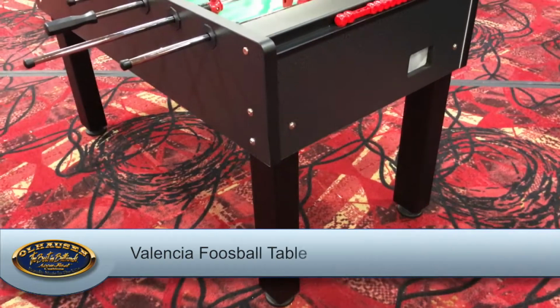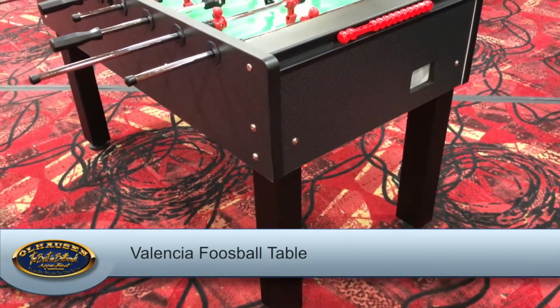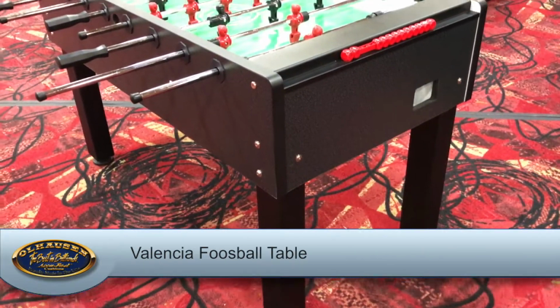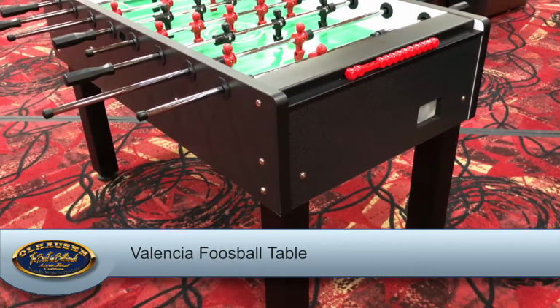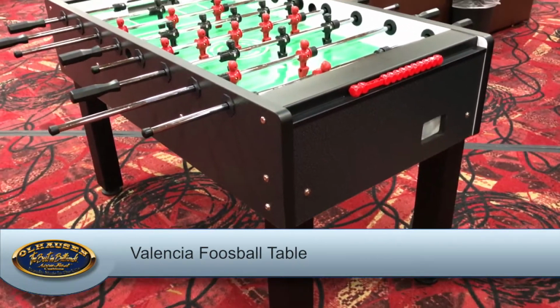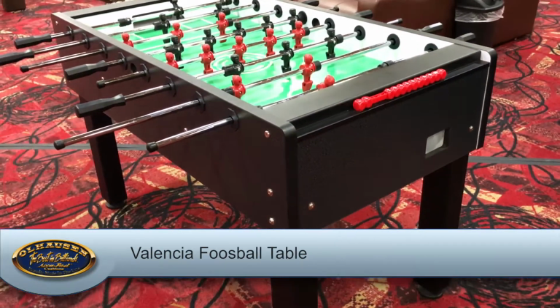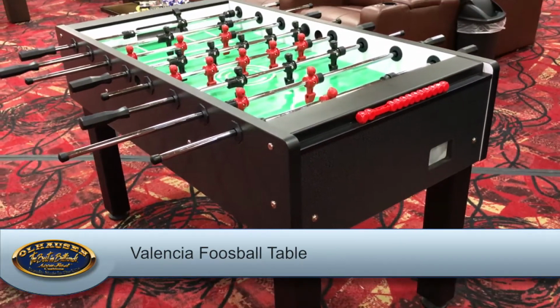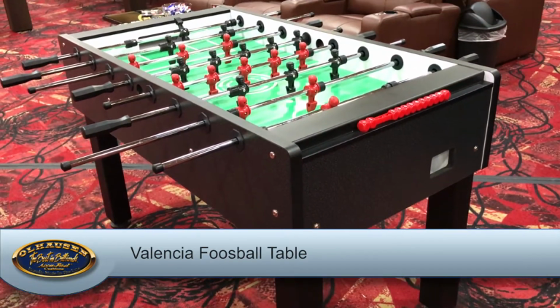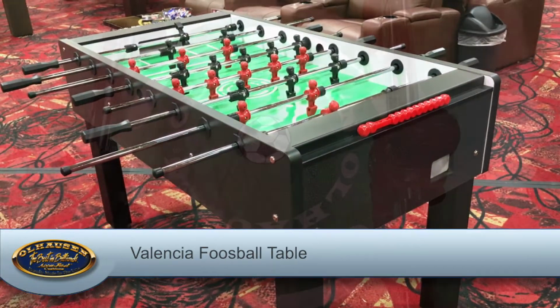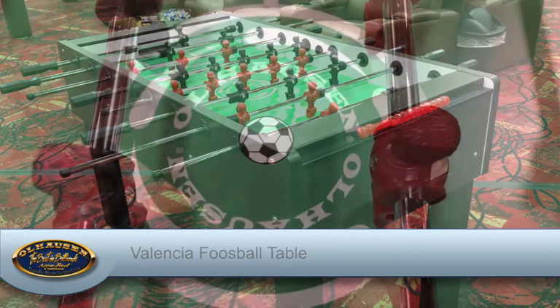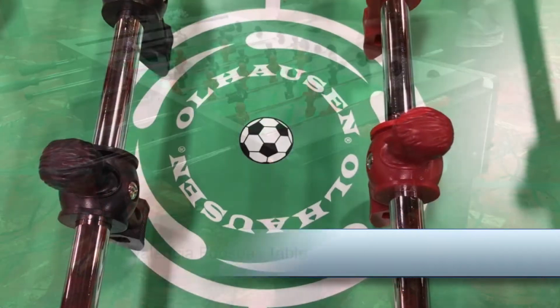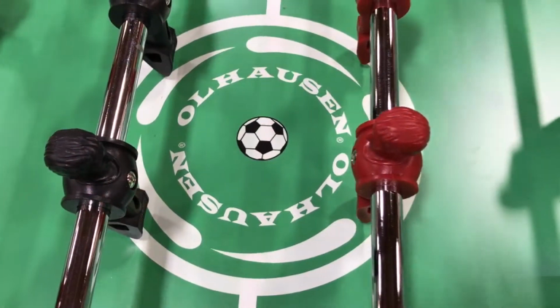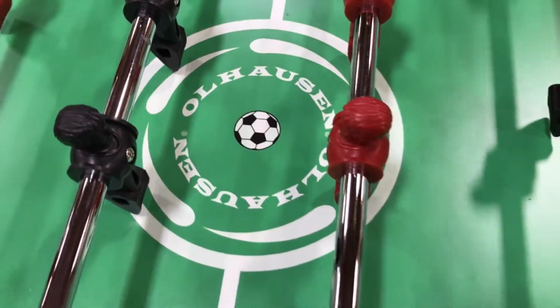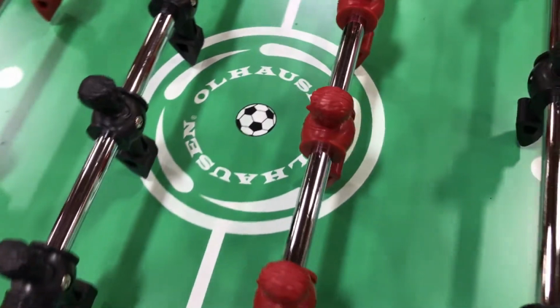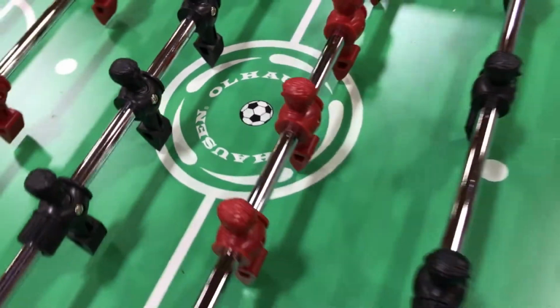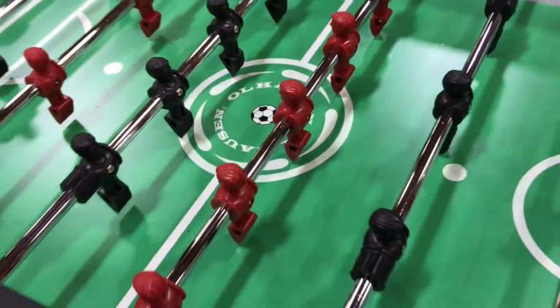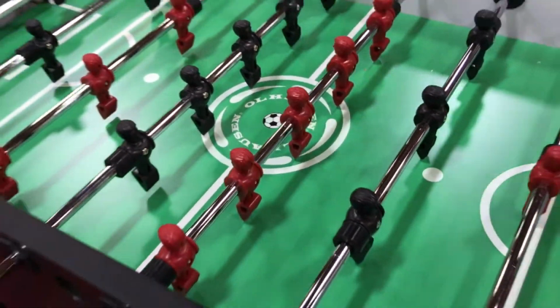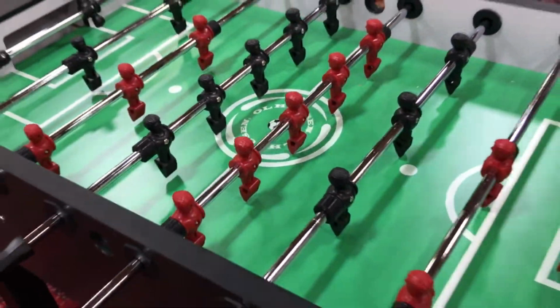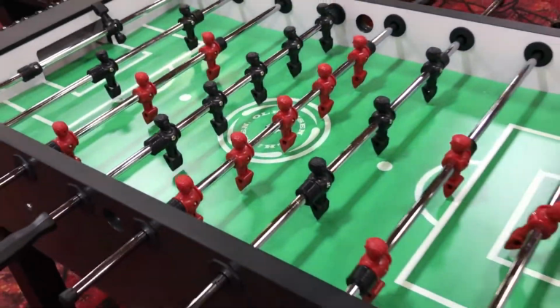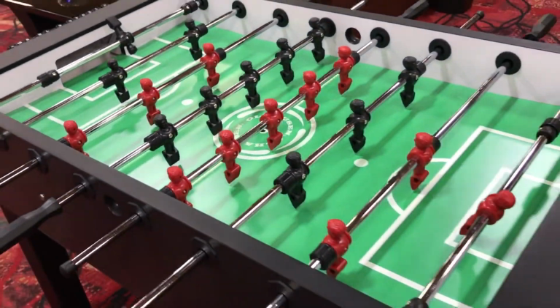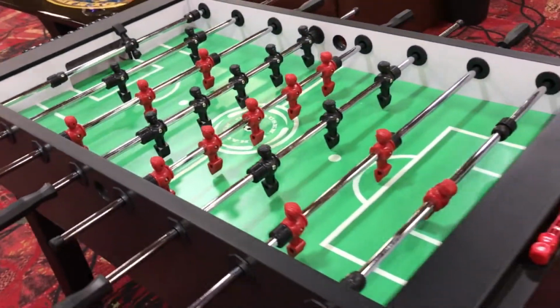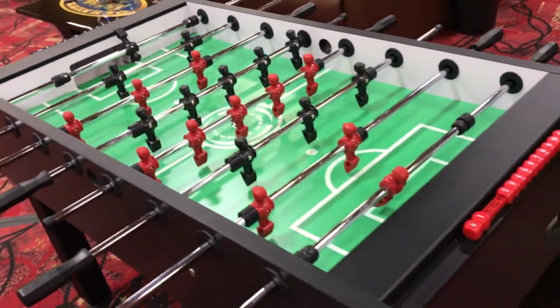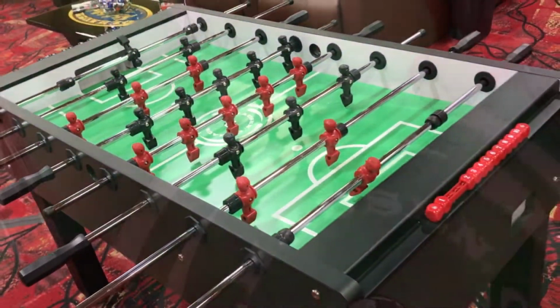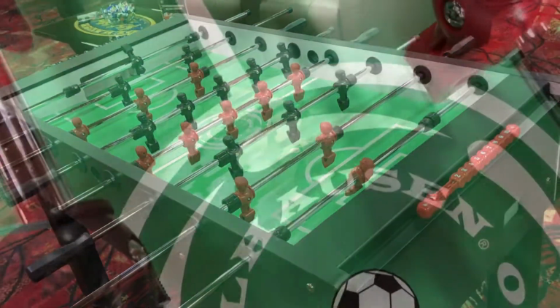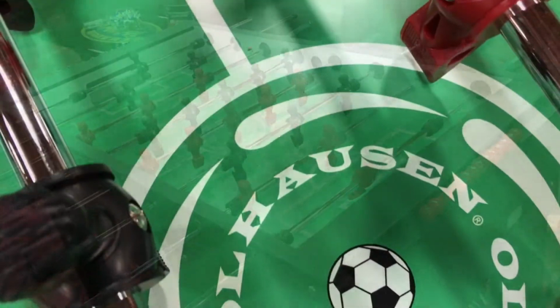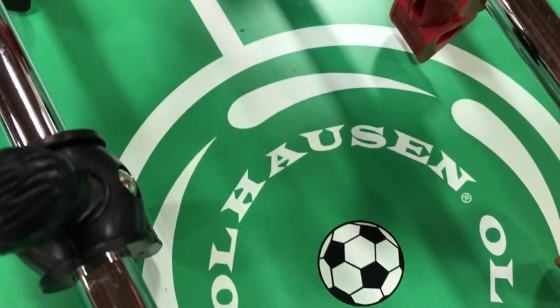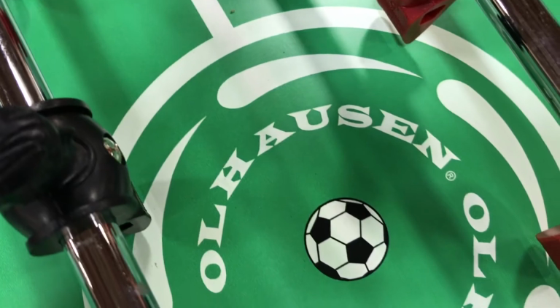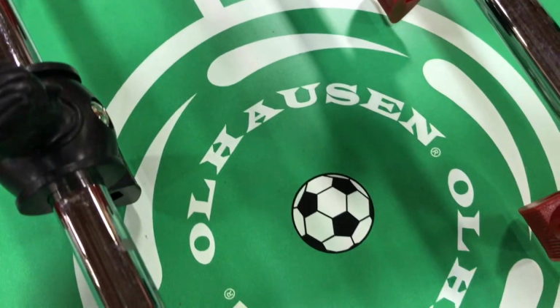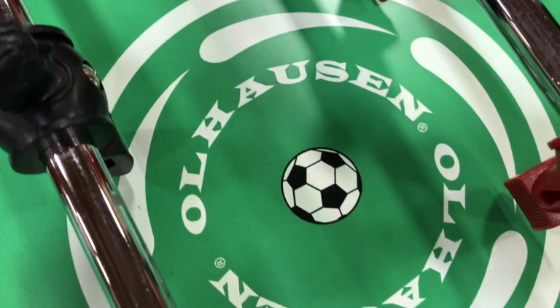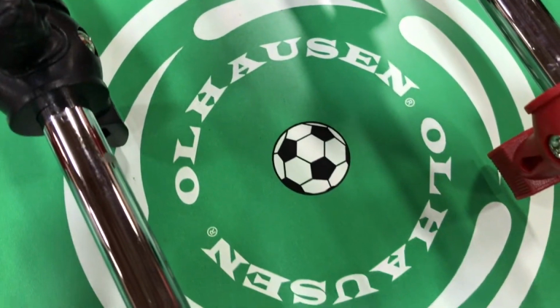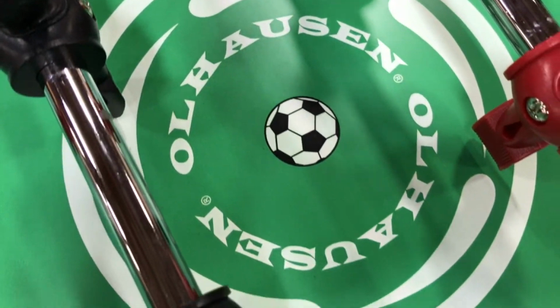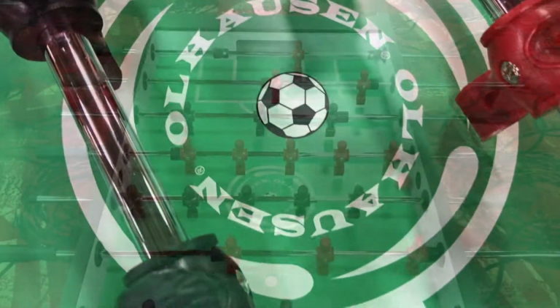Also new to this year's show is our Valencia foosball table. Available in only a black laminate, the quality is comparable to our Milan table, but at a much more affordable price. The big changes are its thinned and shortened cabinet and easy-to-install design.